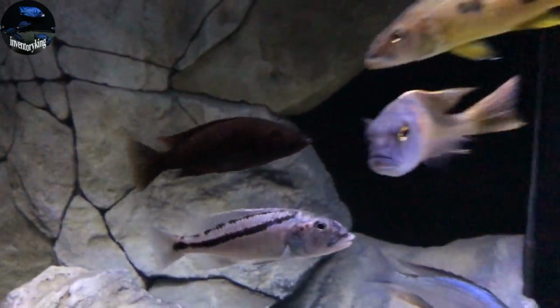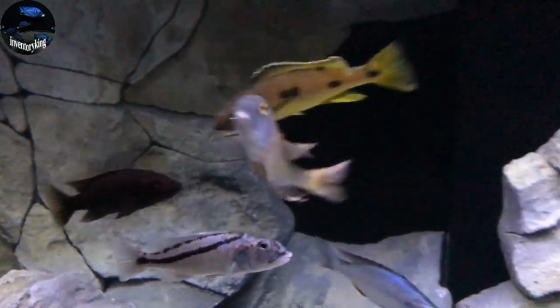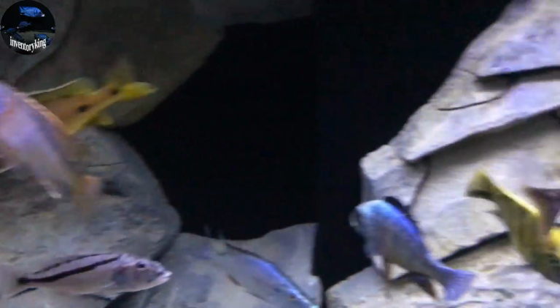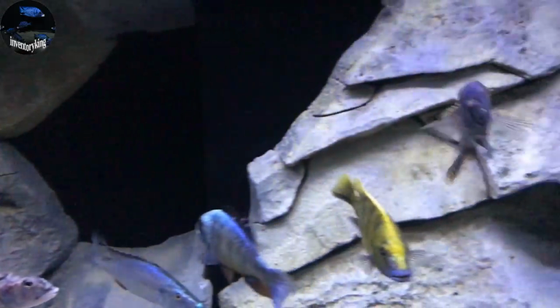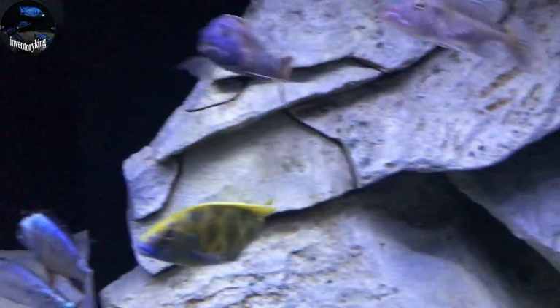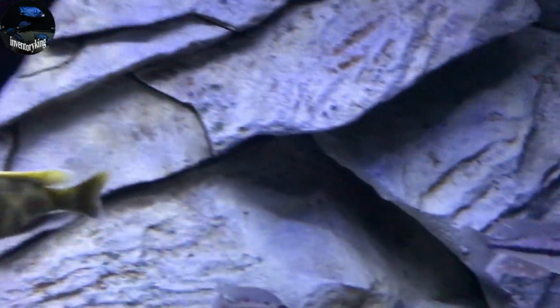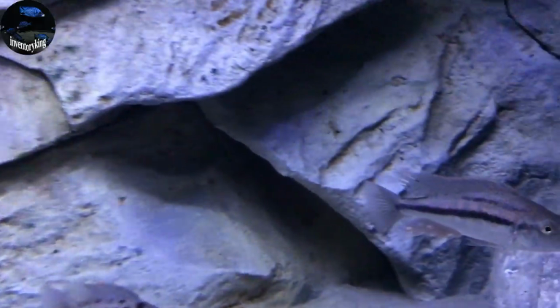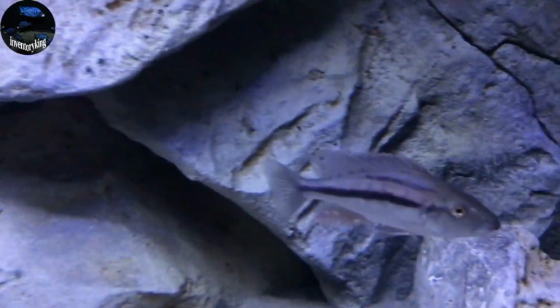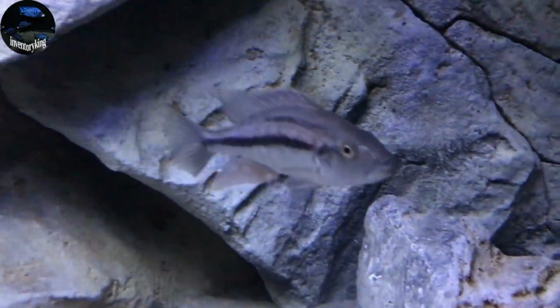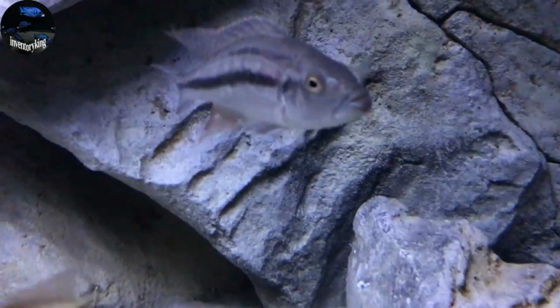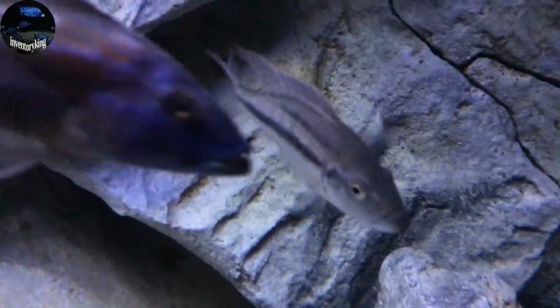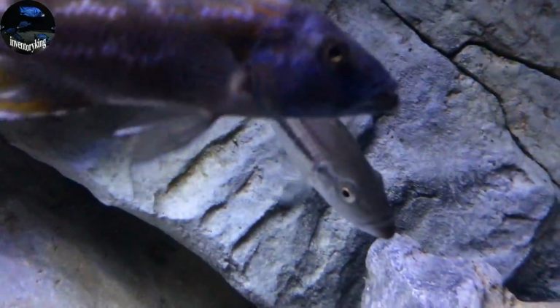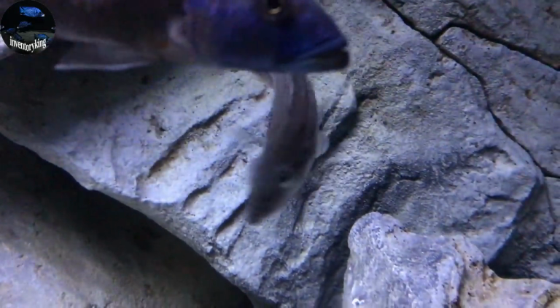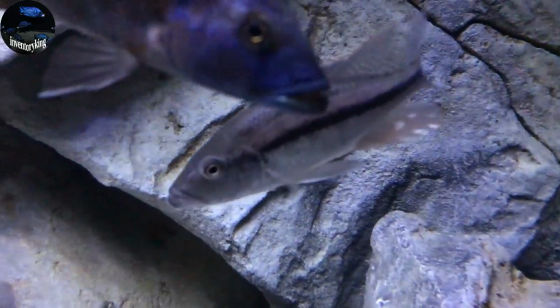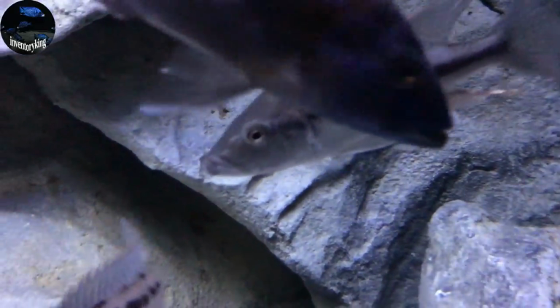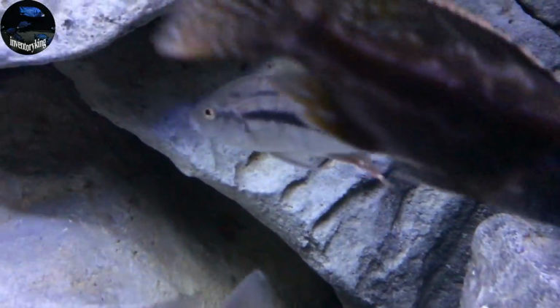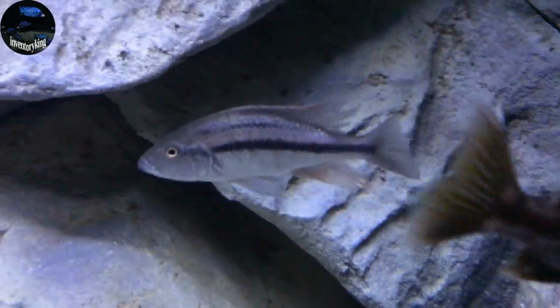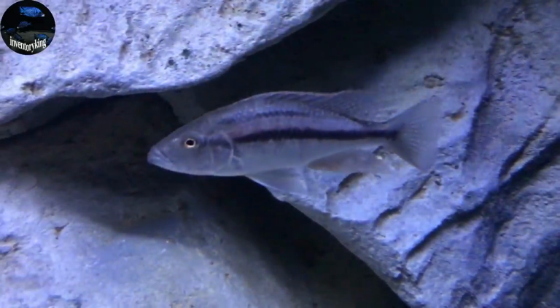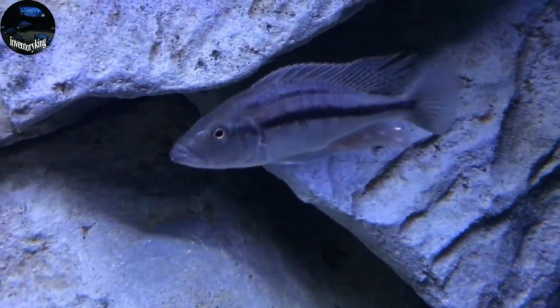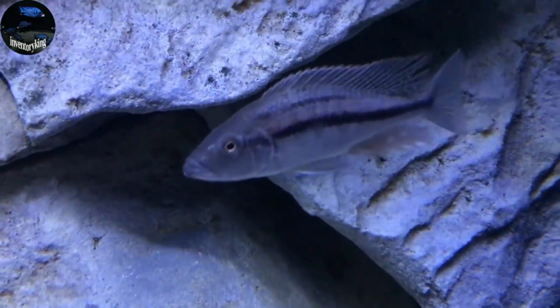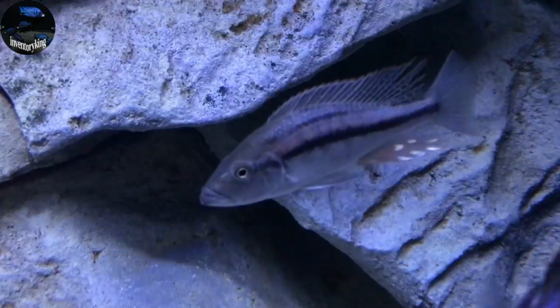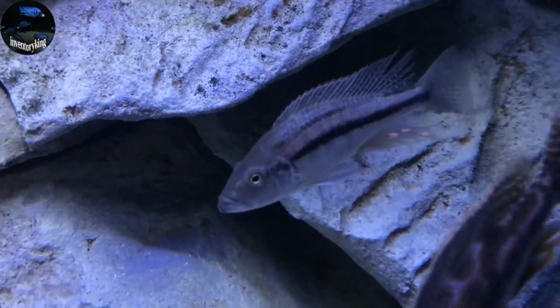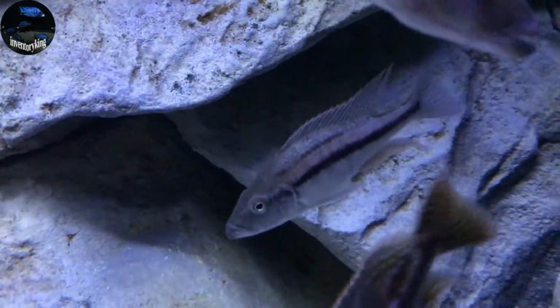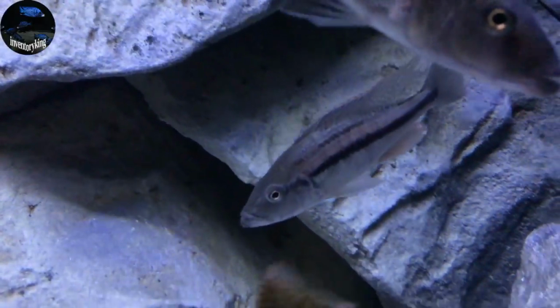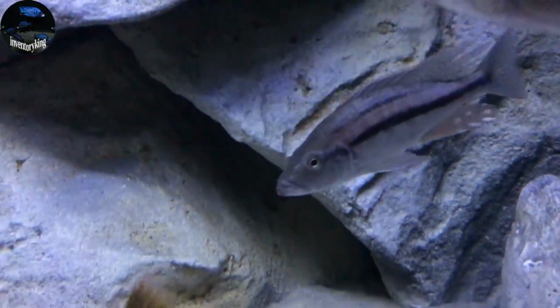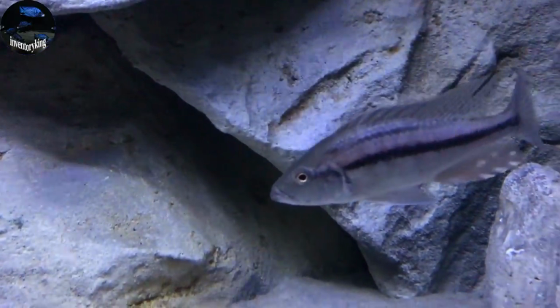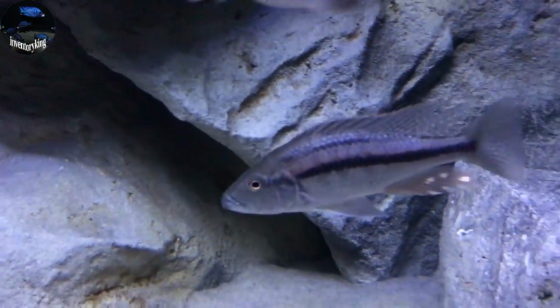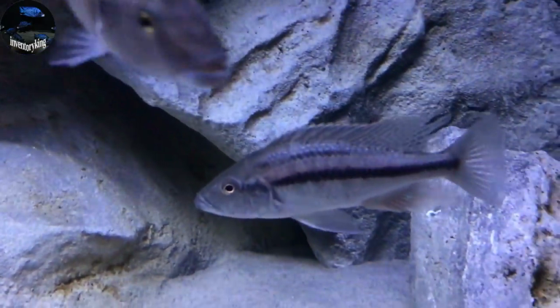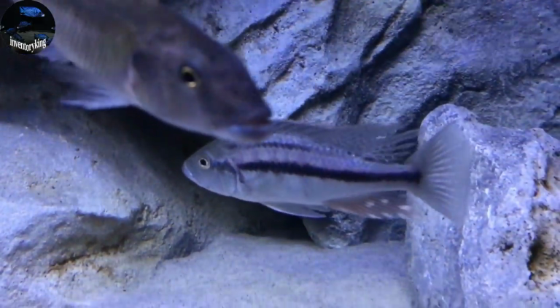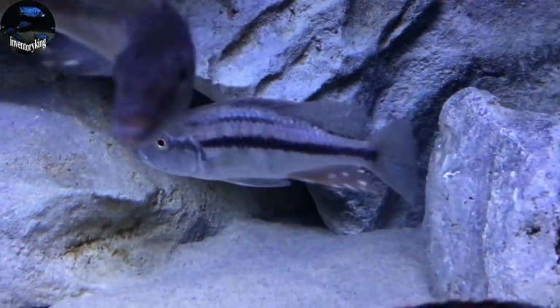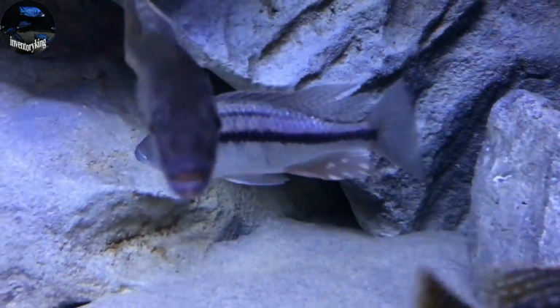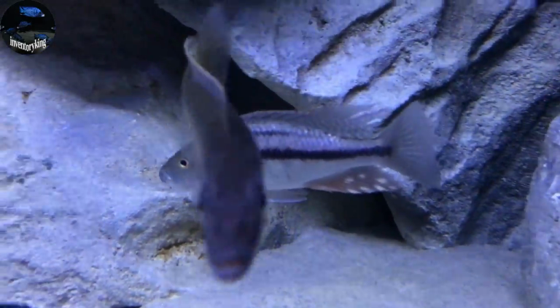Let's see what else we got here. We got the Dimidiochromis Strigatus. This guy's looking nice as well. As we know, they take a long time to mature, but it's looking good.